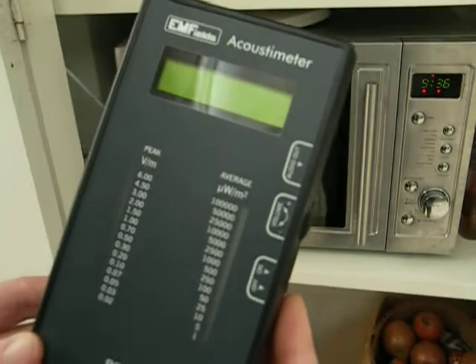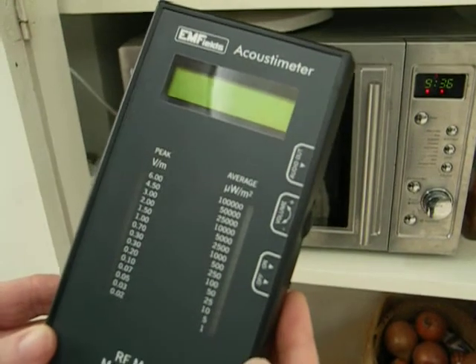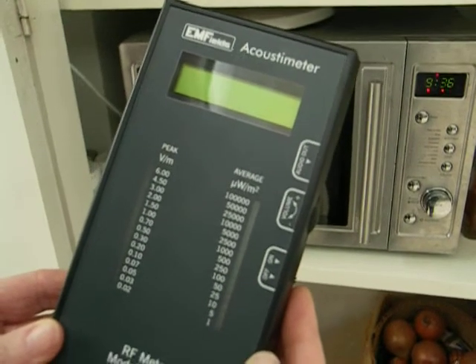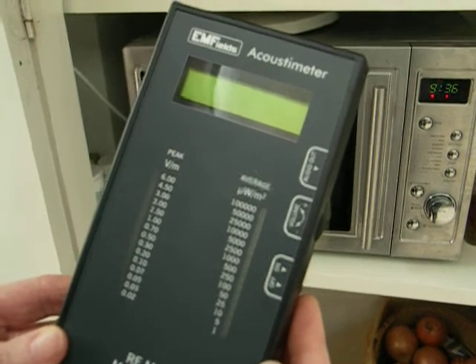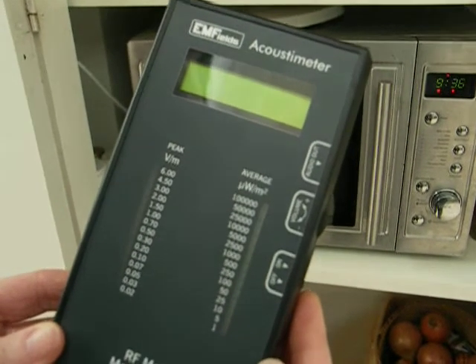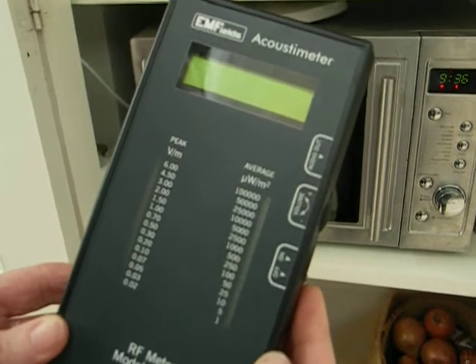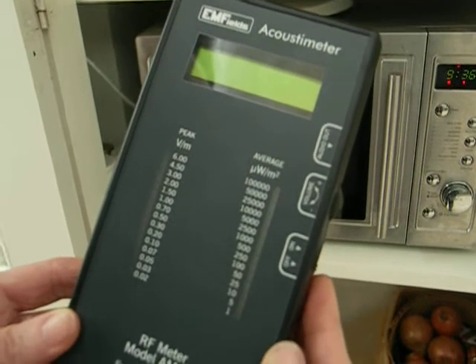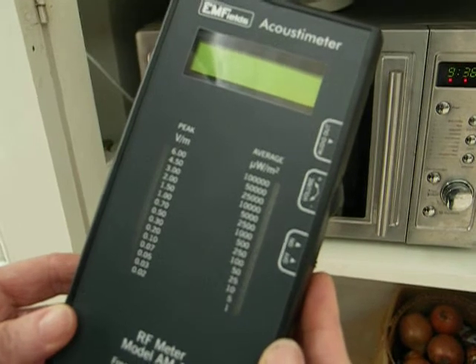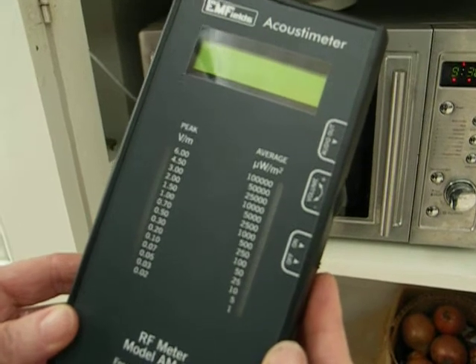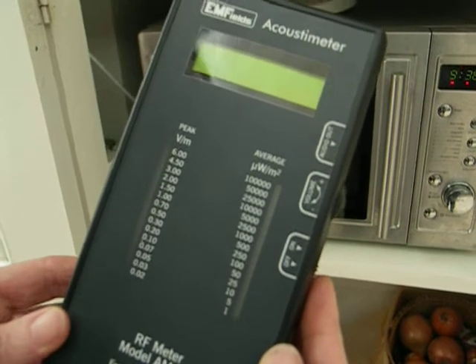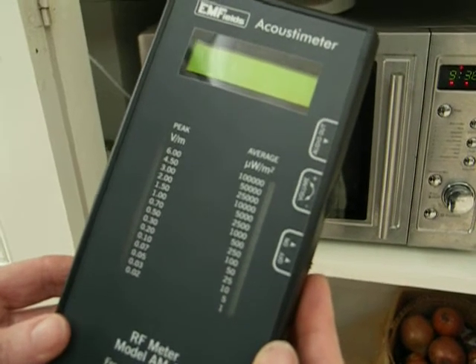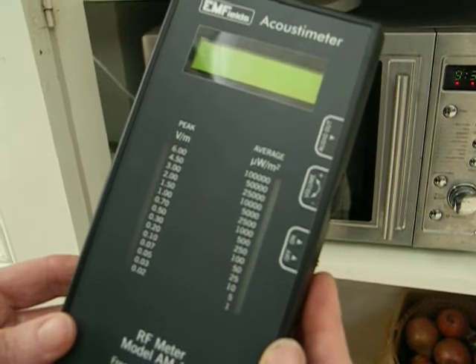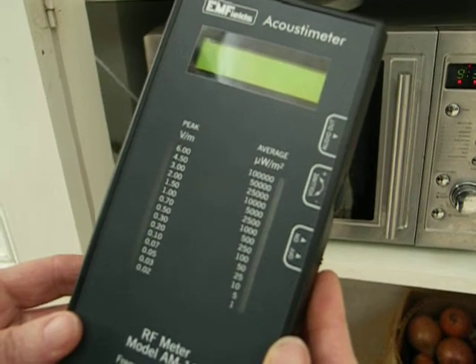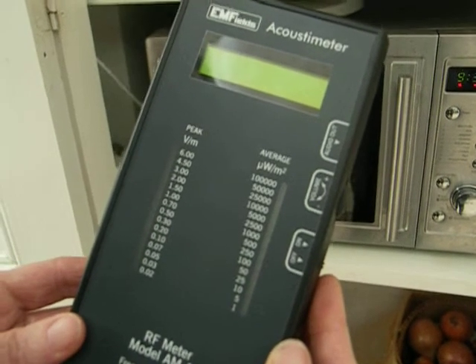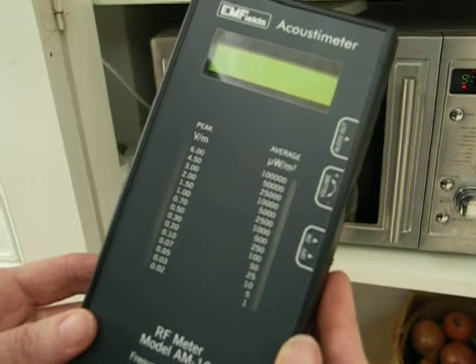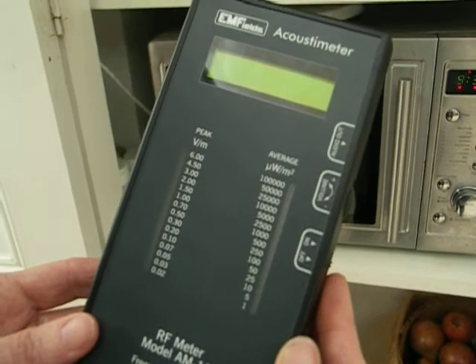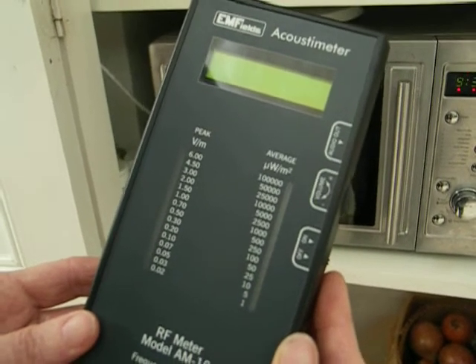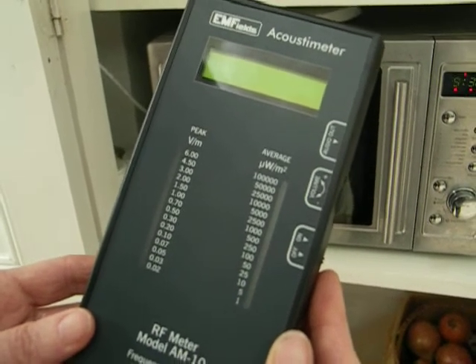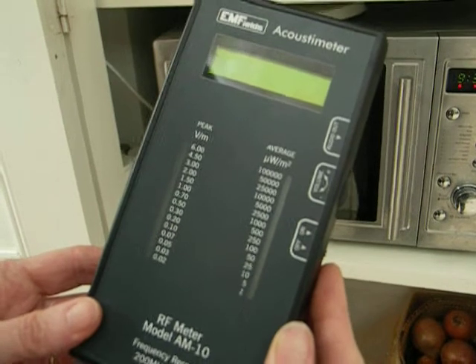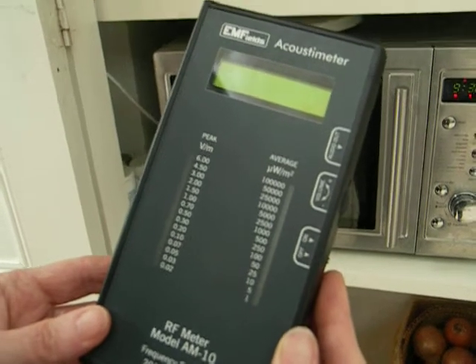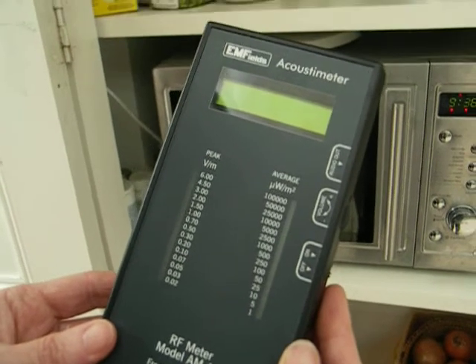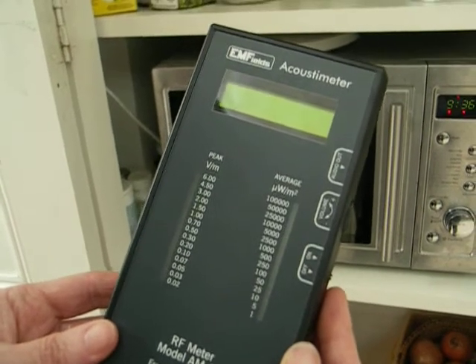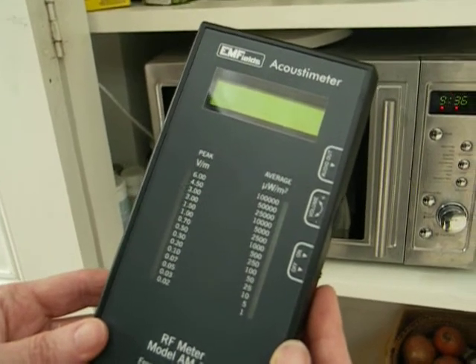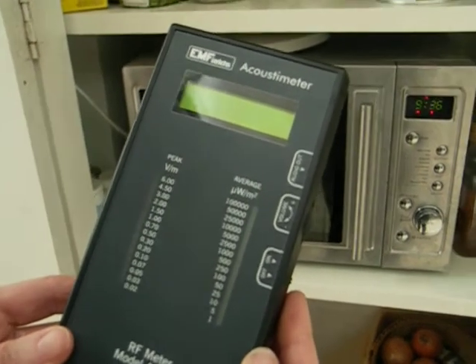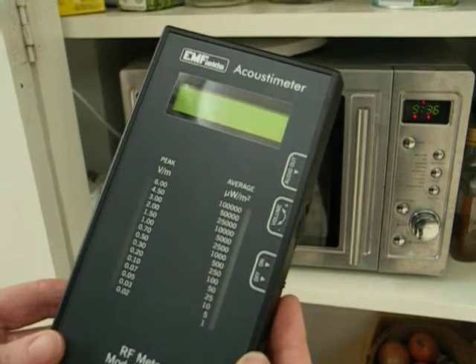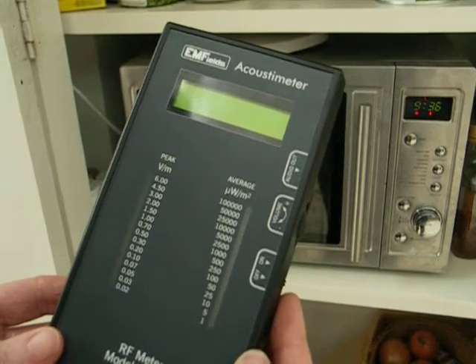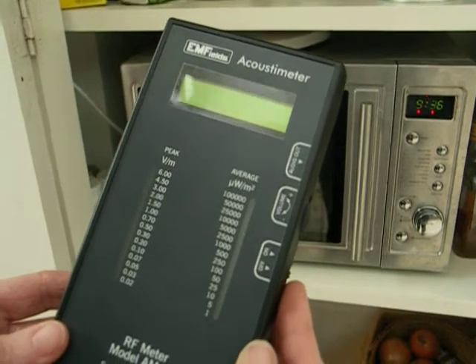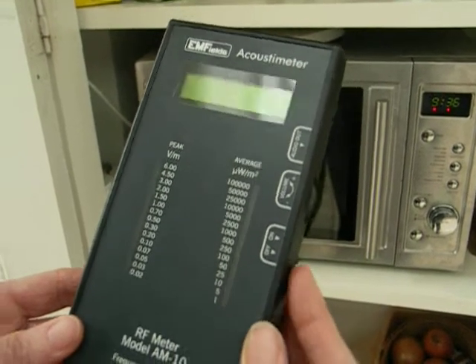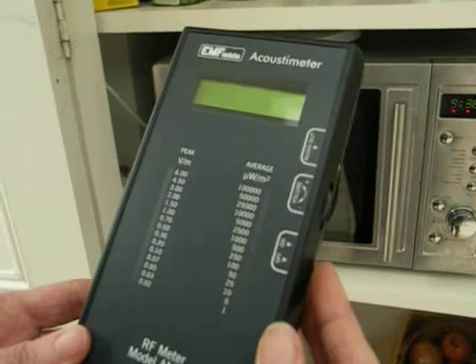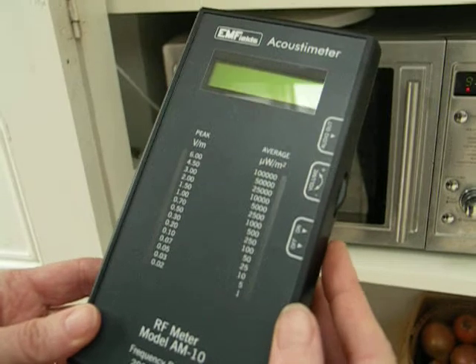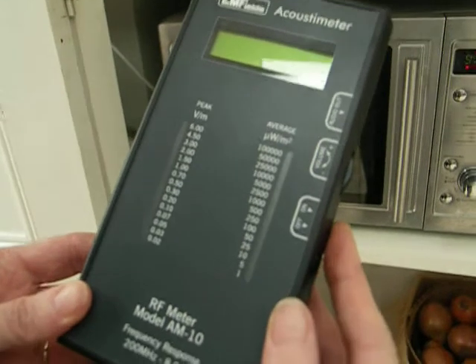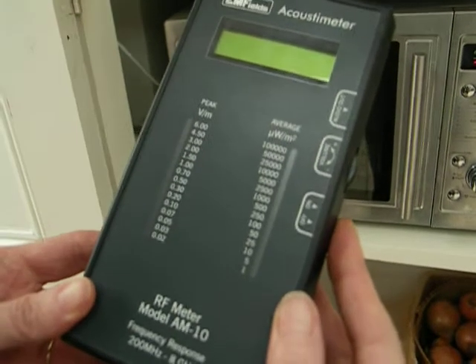This is an acoustimeter. It measures the radiation coming out of most modern communication devices like televisions, Wi-Fi, cordless phones, microwave, baby alarms, that sort of thing. We're going to test my microwave.